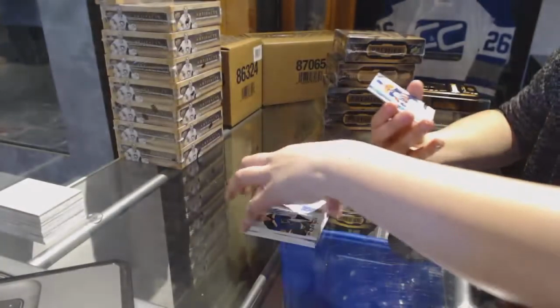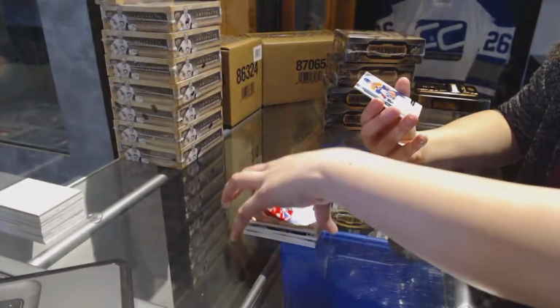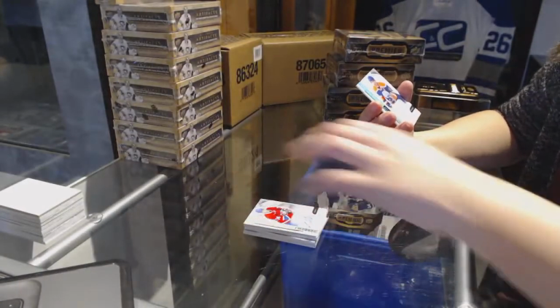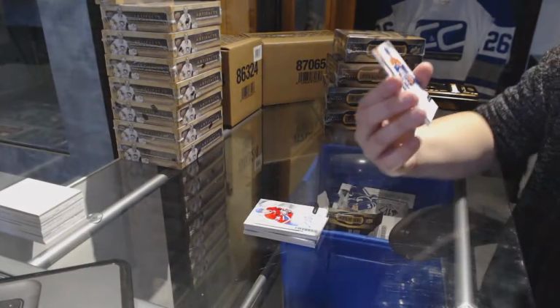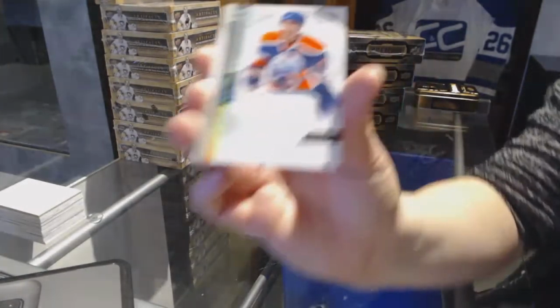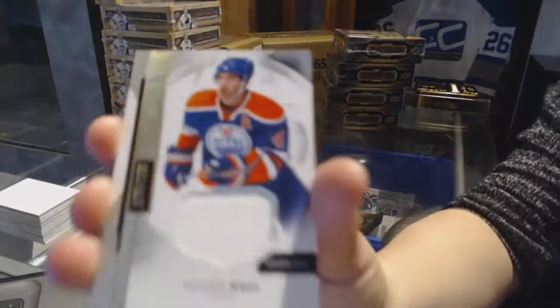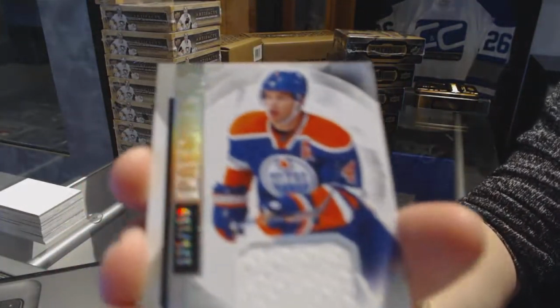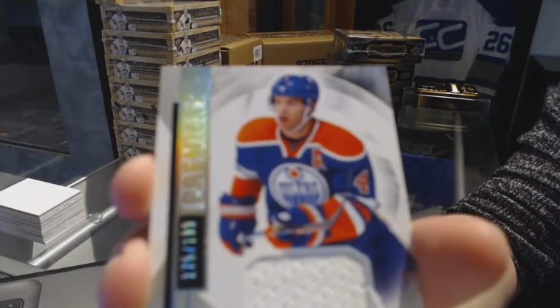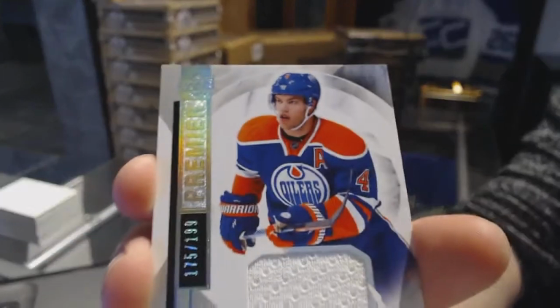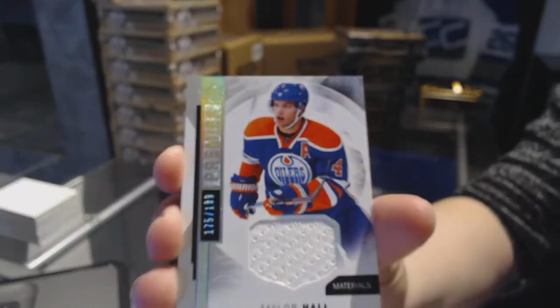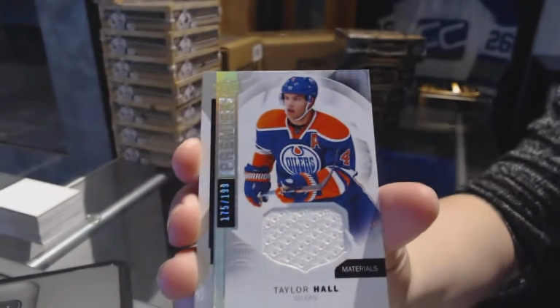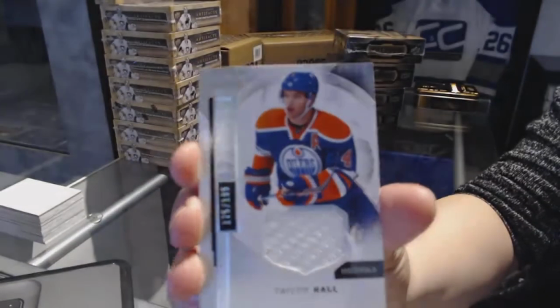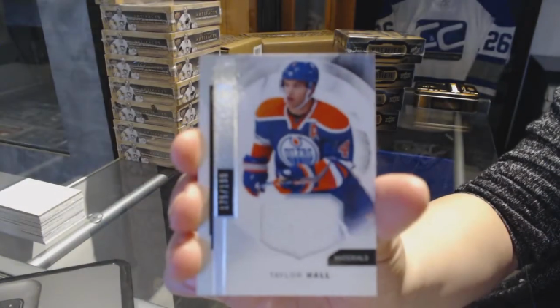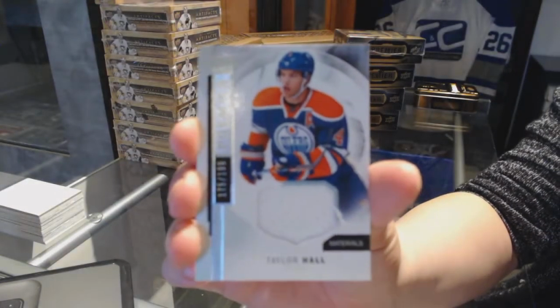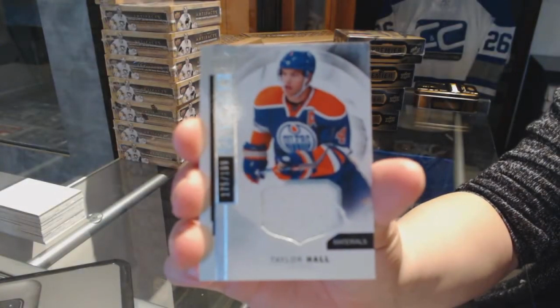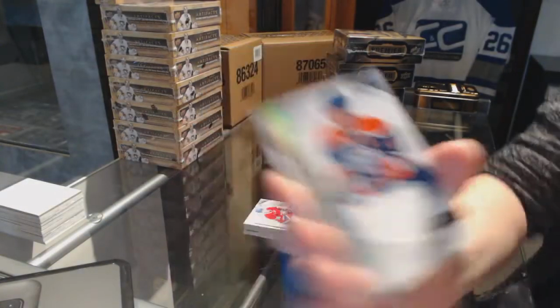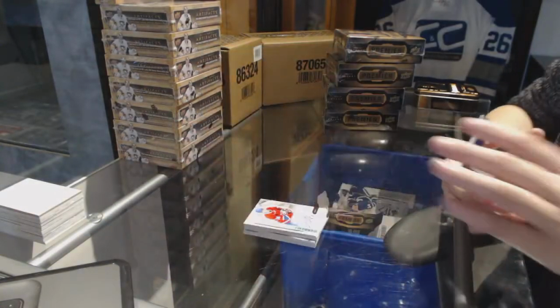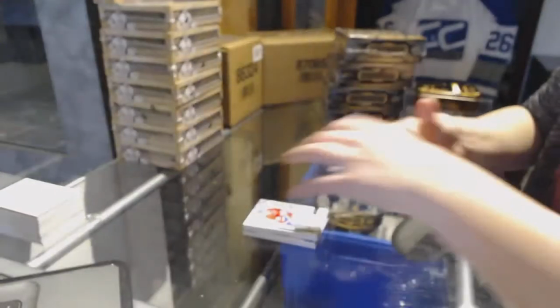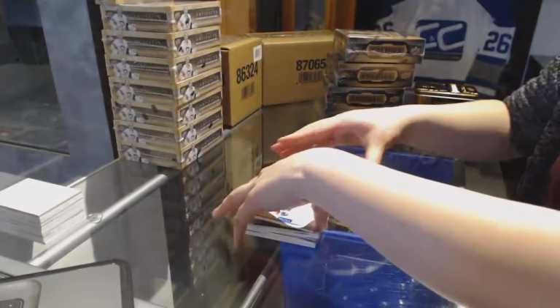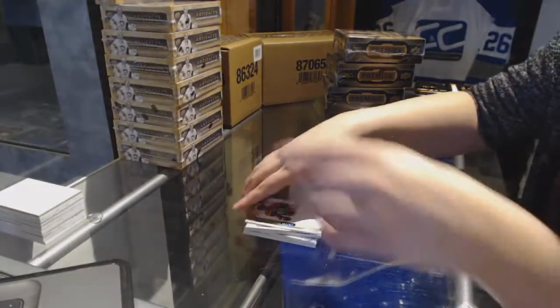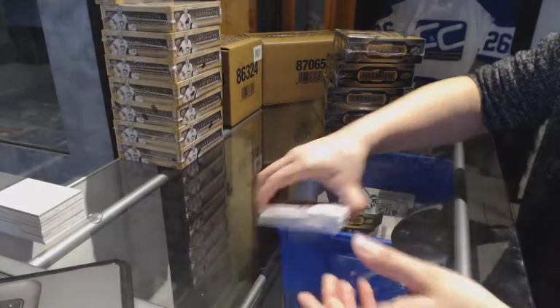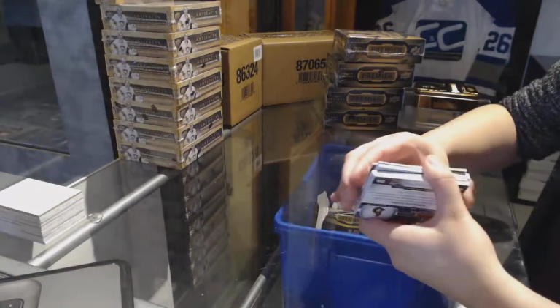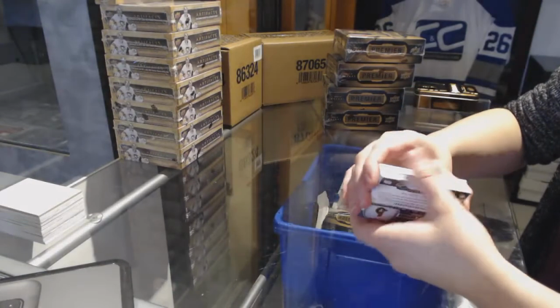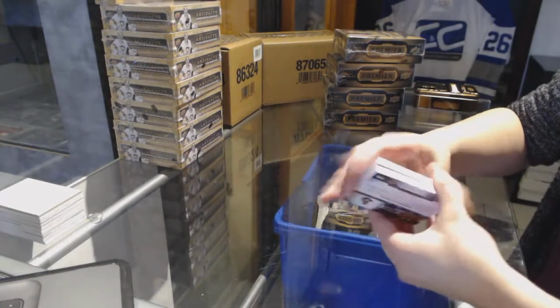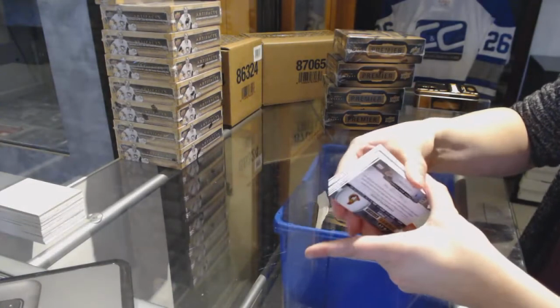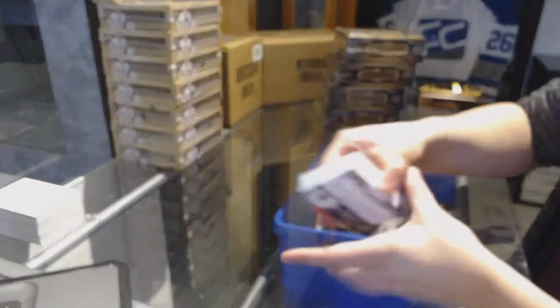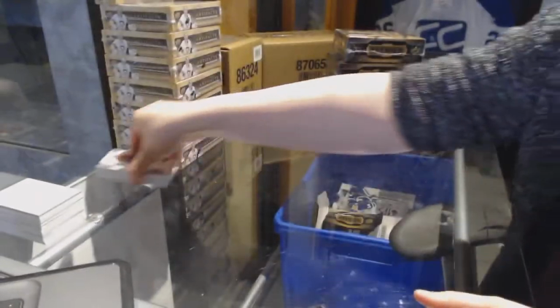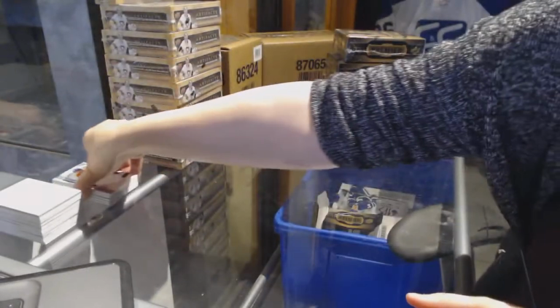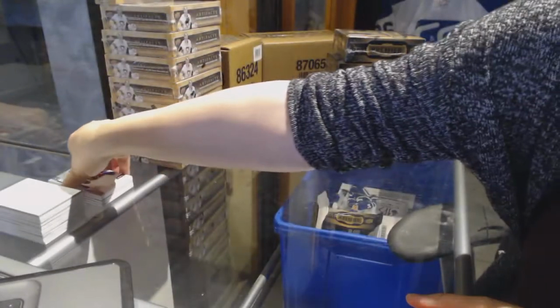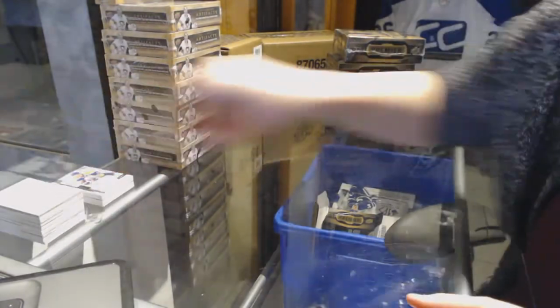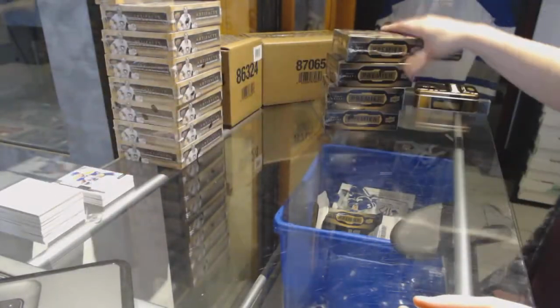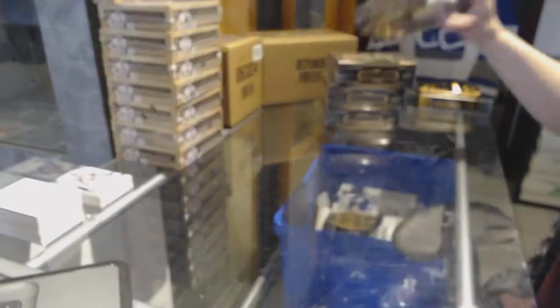And a base jersey number to 199 for the Edmonton Oilers, Taylor Hall. Good start.